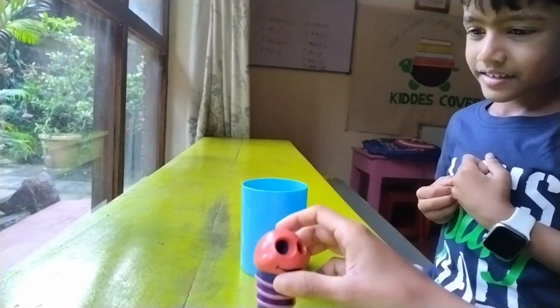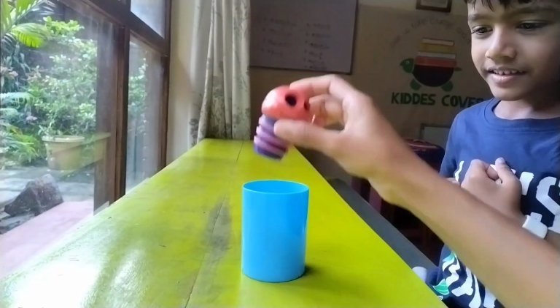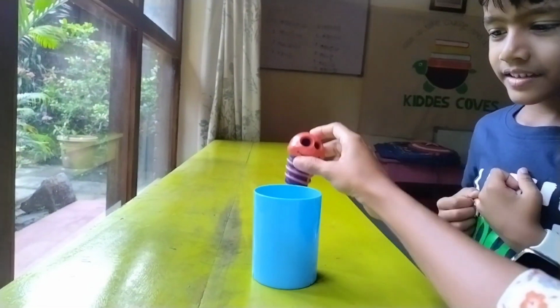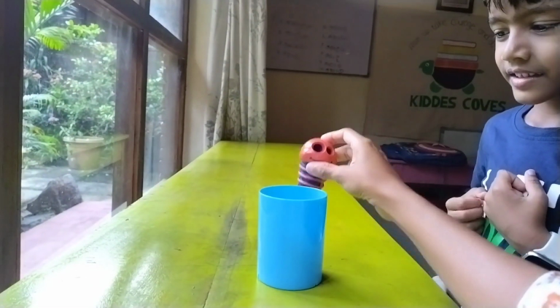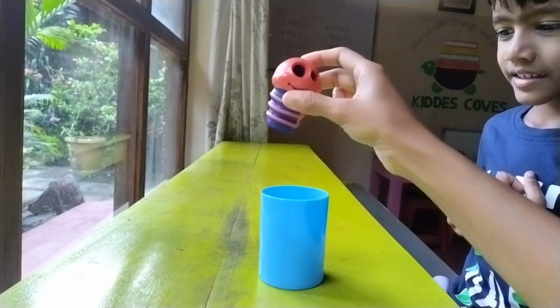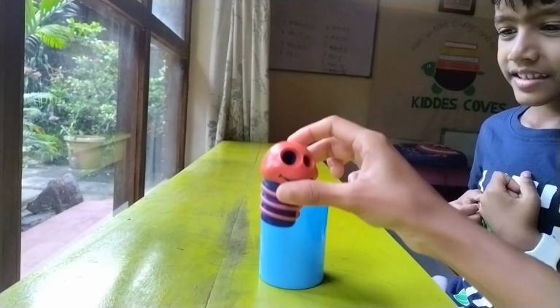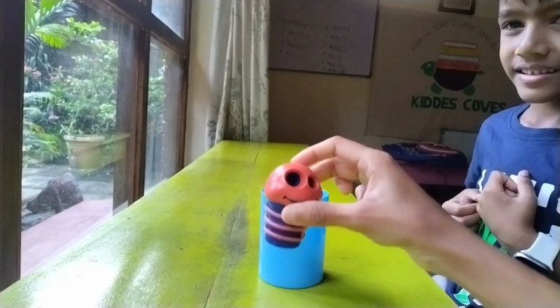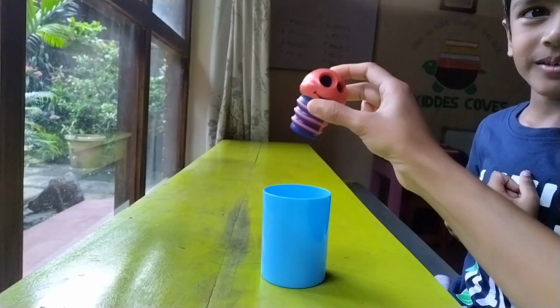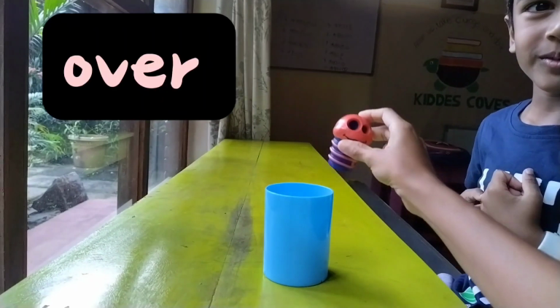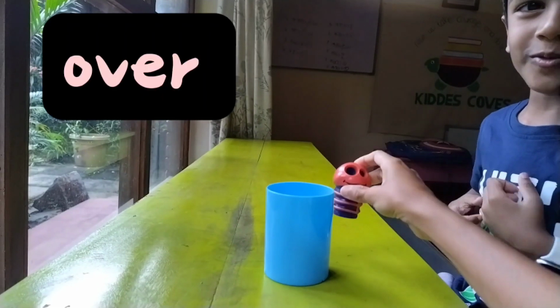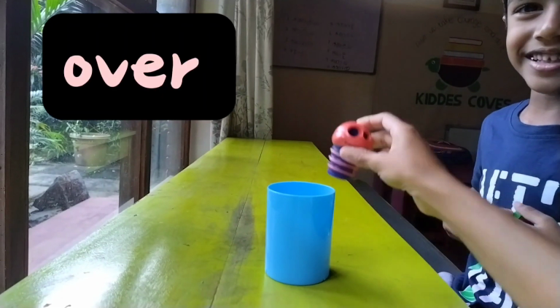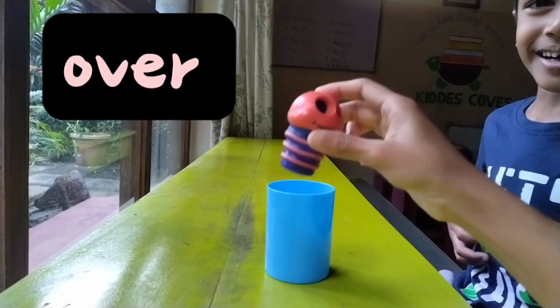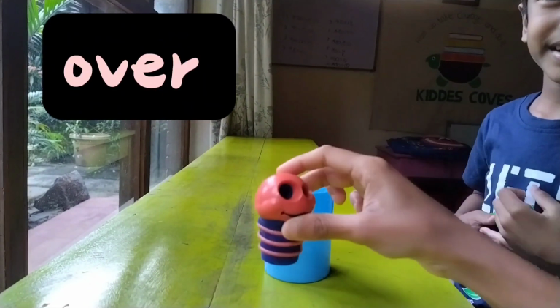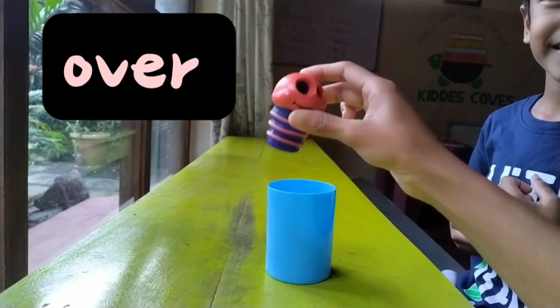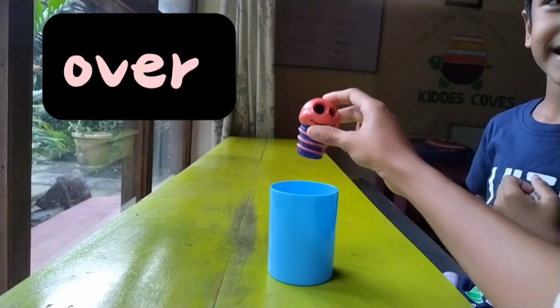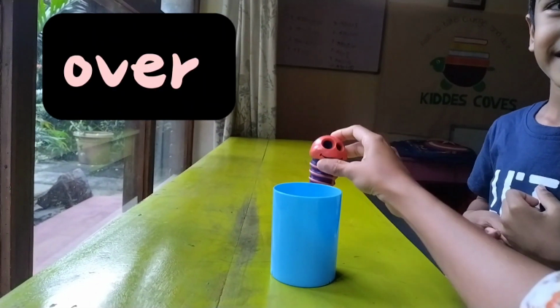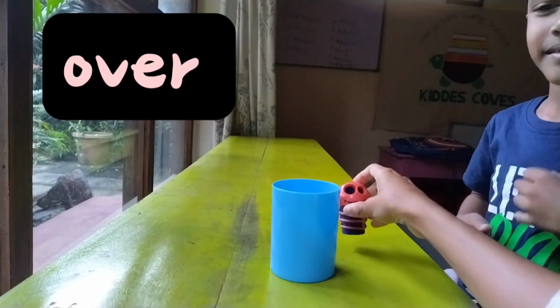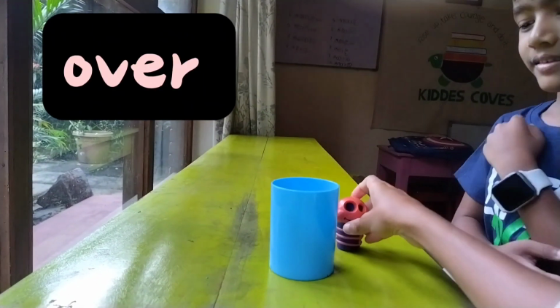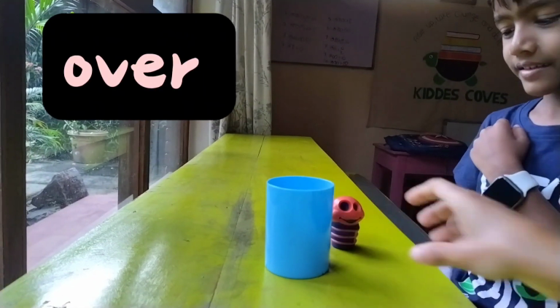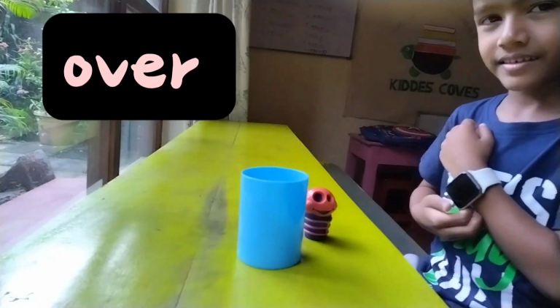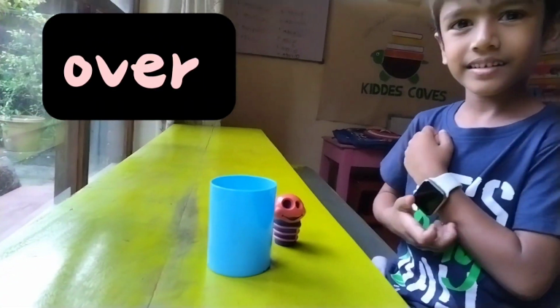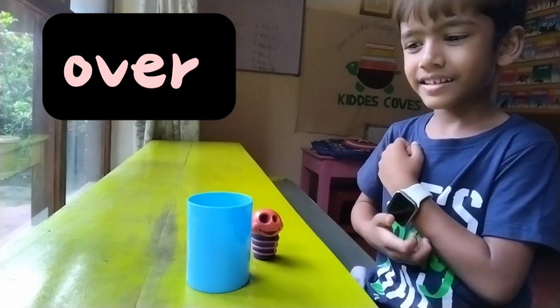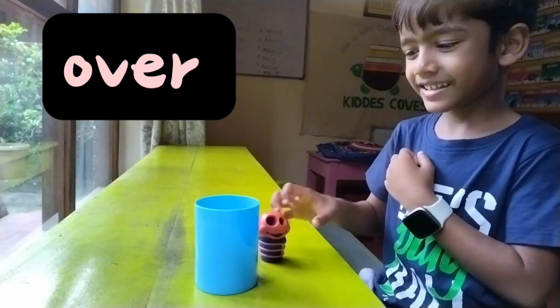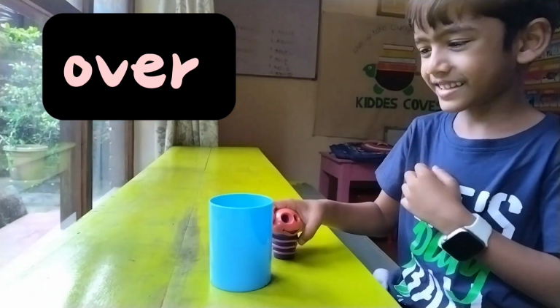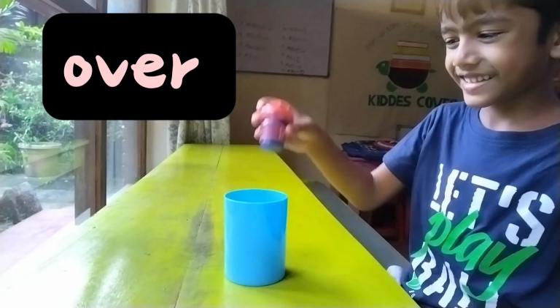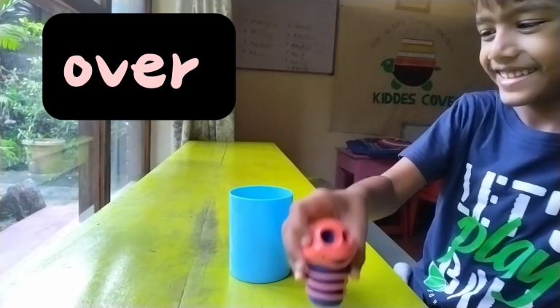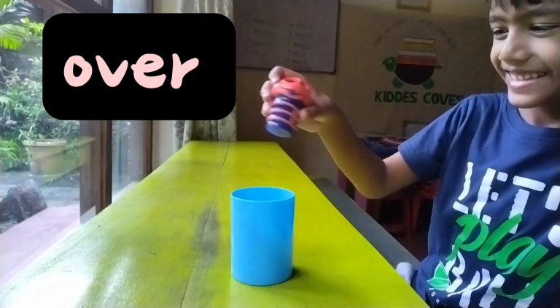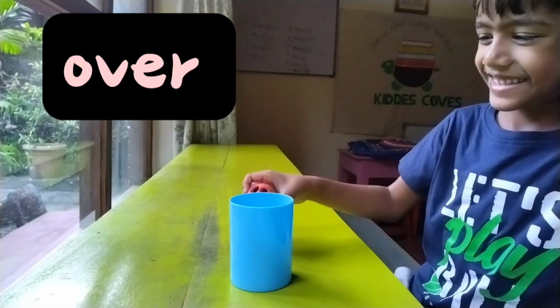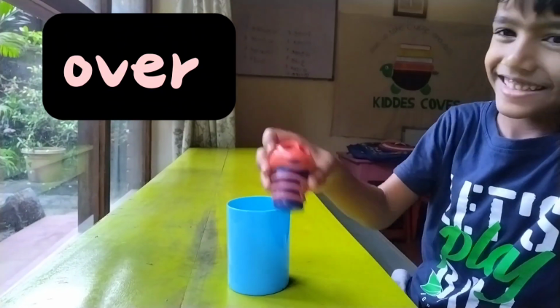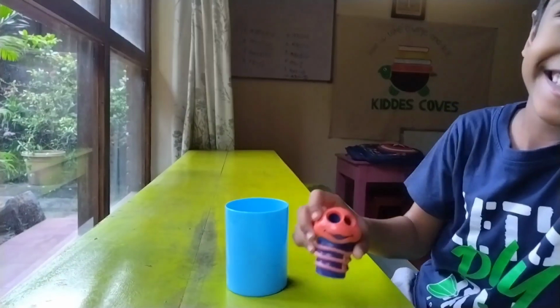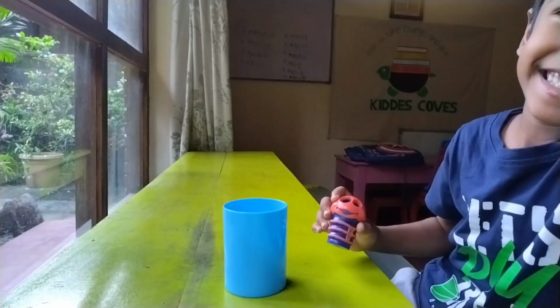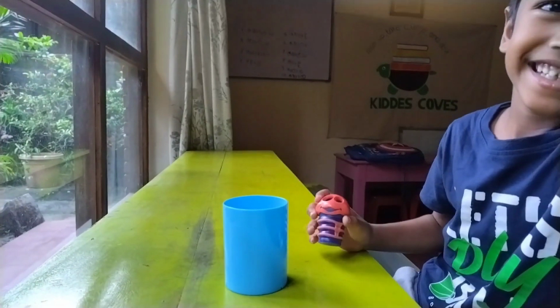Now where is the caterpillar? Over the cup. Over the cup. Show me — over. Show me. Over the cup.